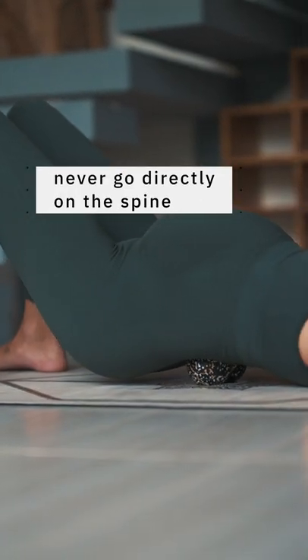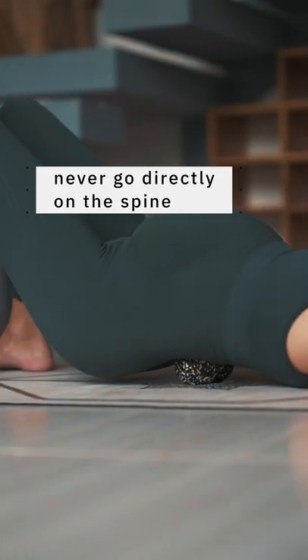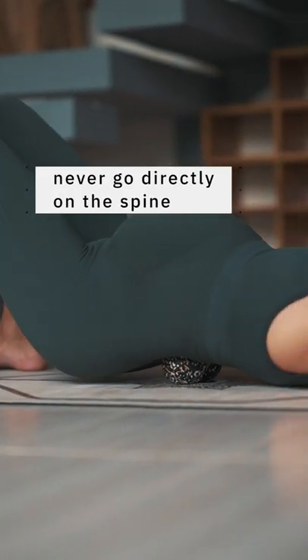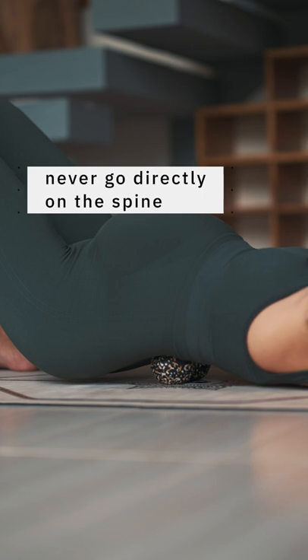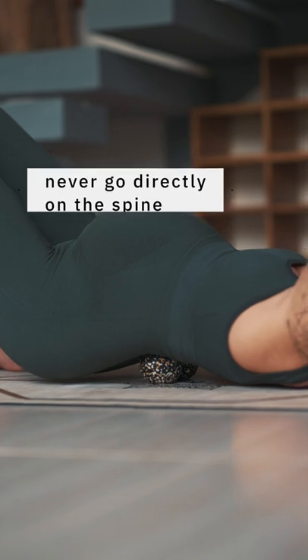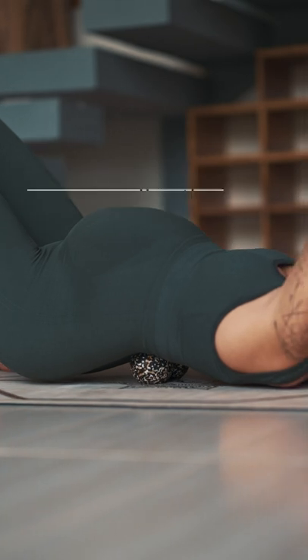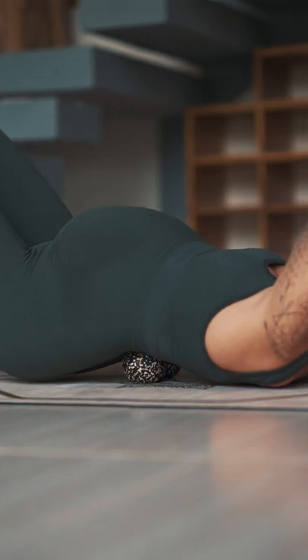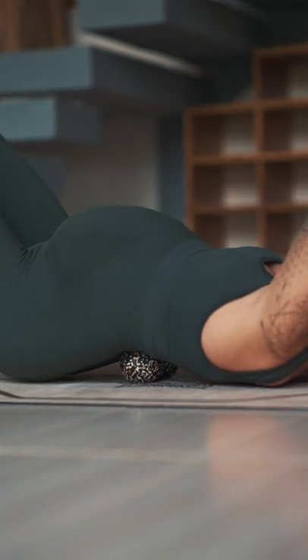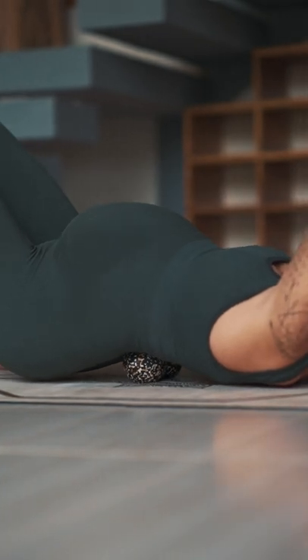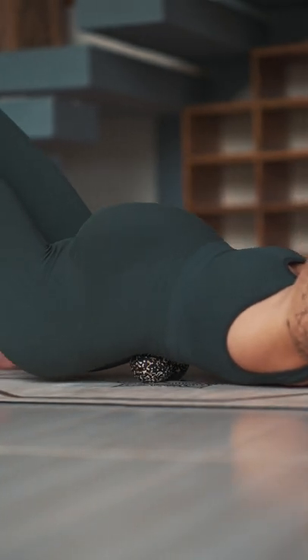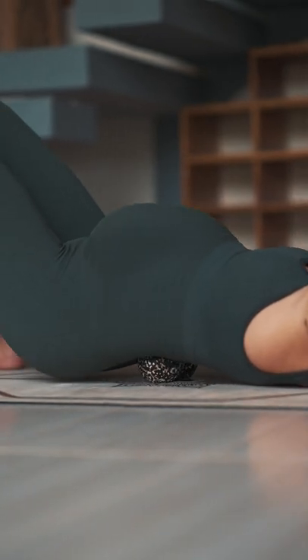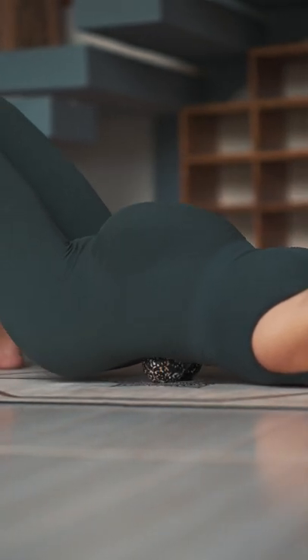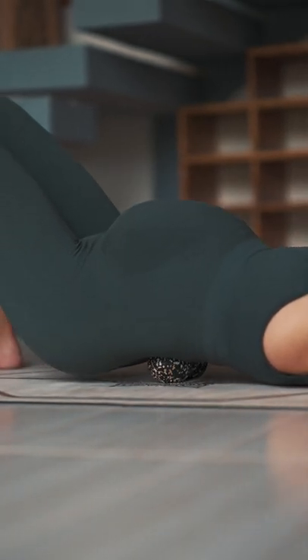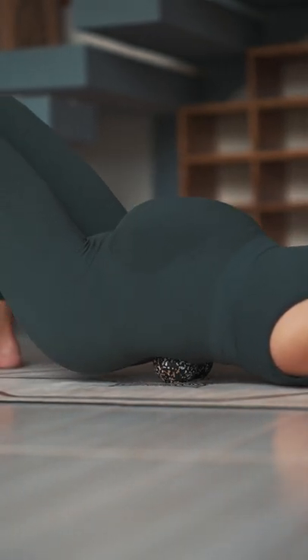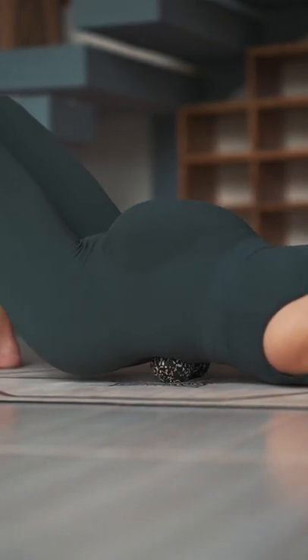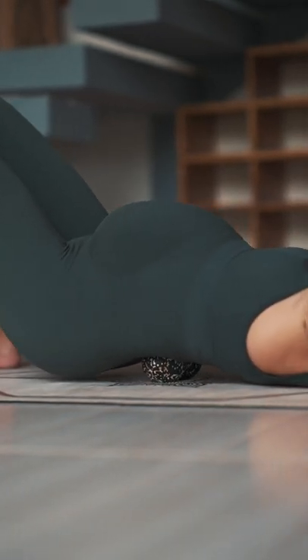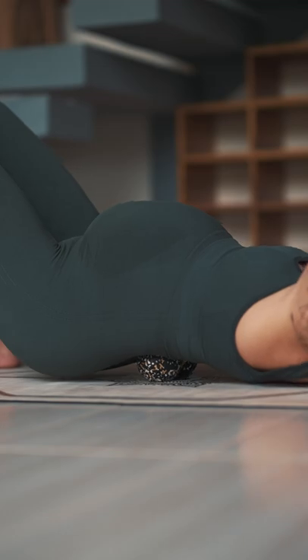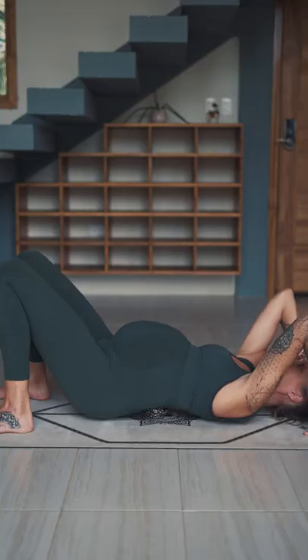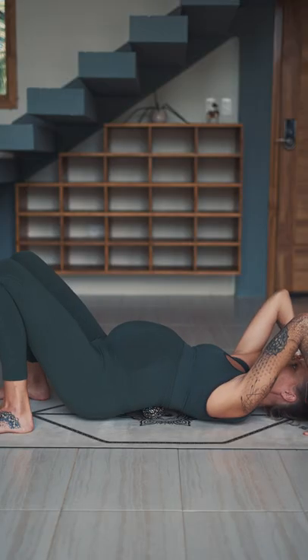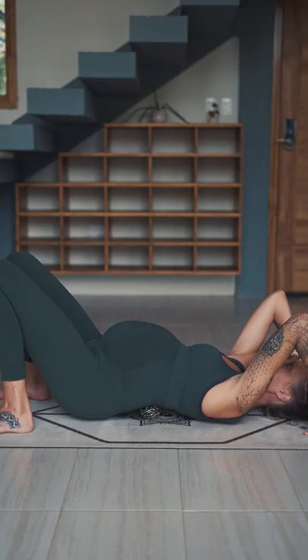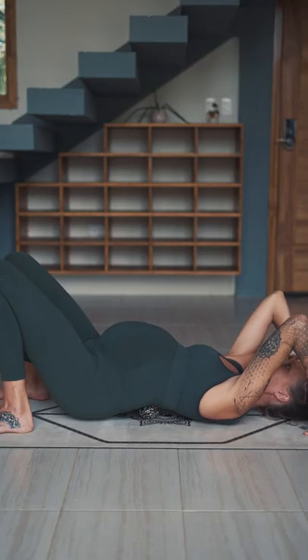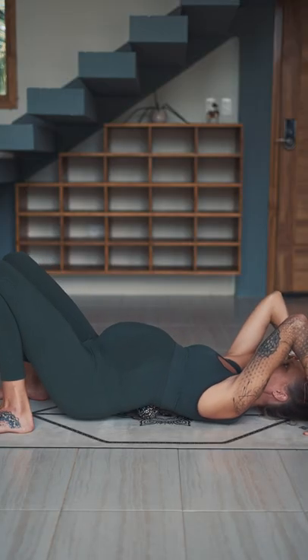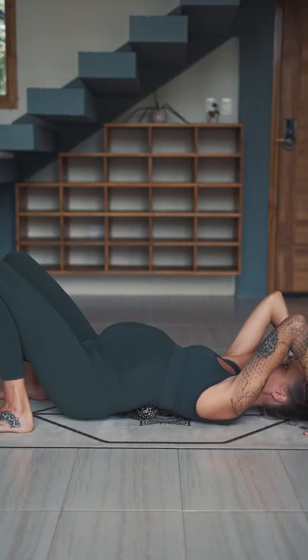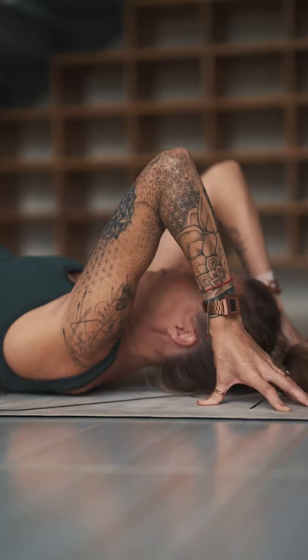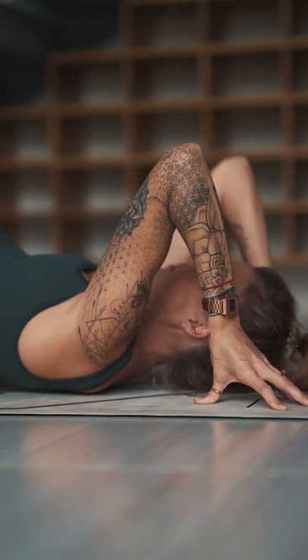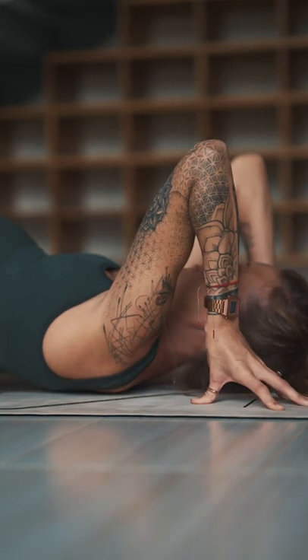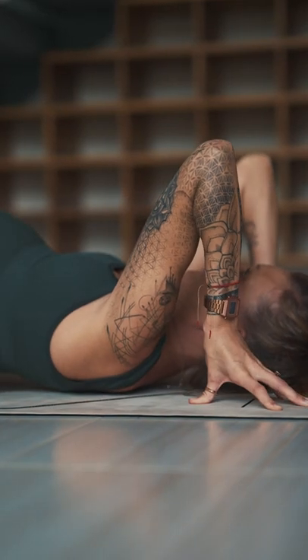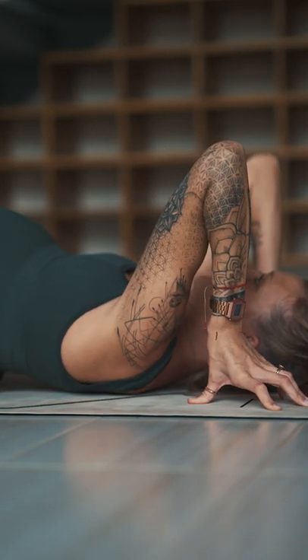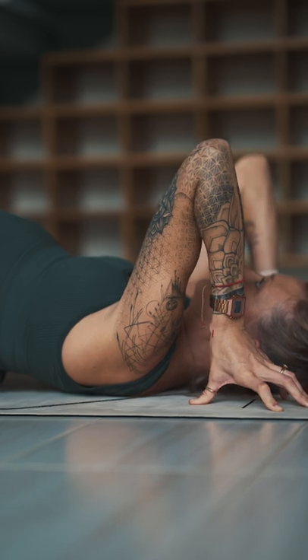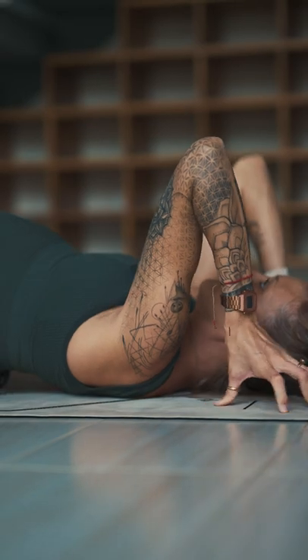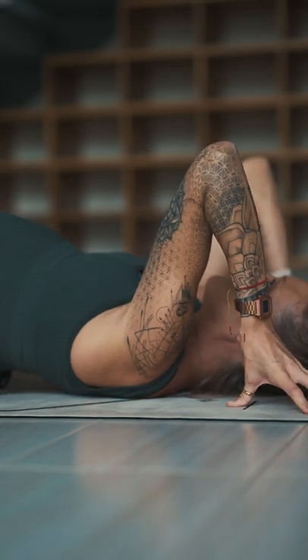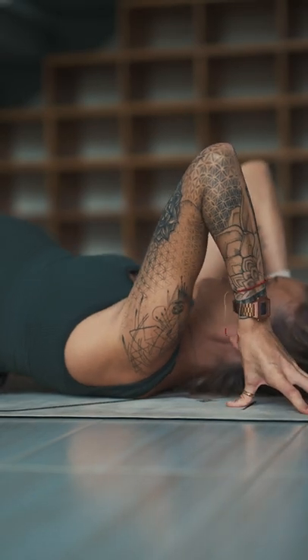Apply pressure by using gravity and your body weight, and take deep breaths. After a few breaths, move right, left, up, or down to find the next tender spot and put the ball there. After two to three spots, move to the other side.